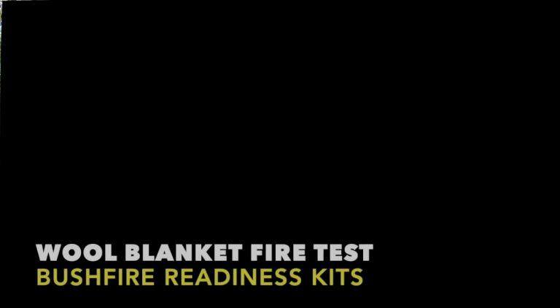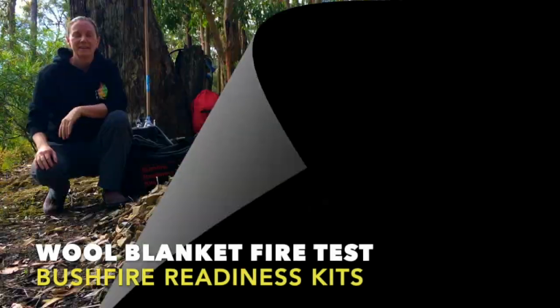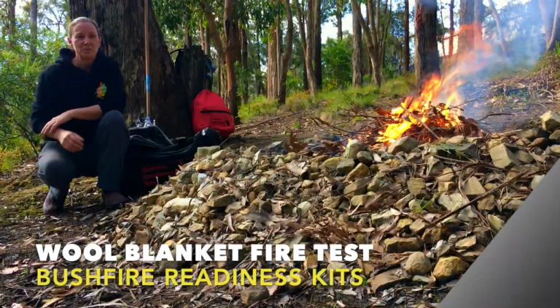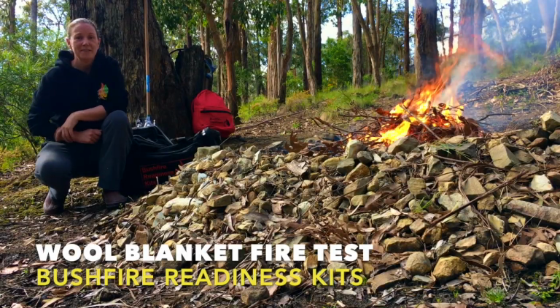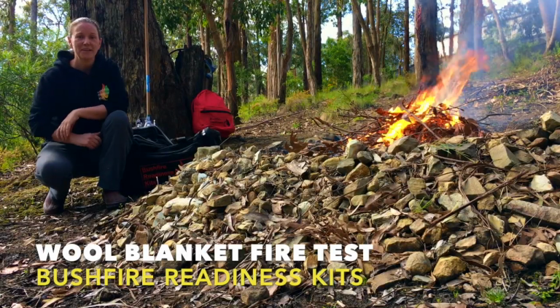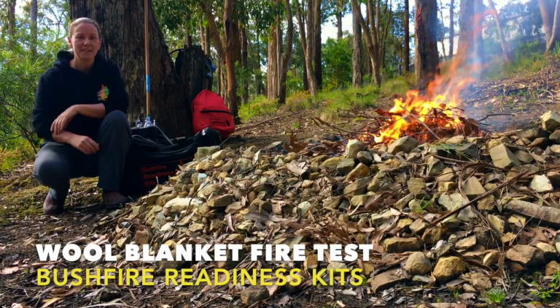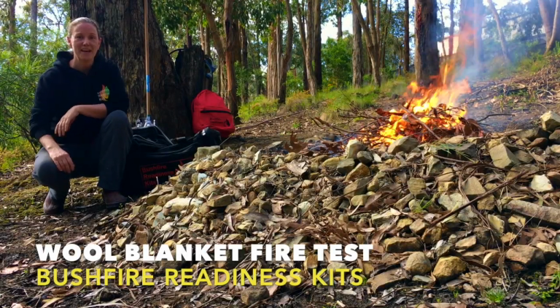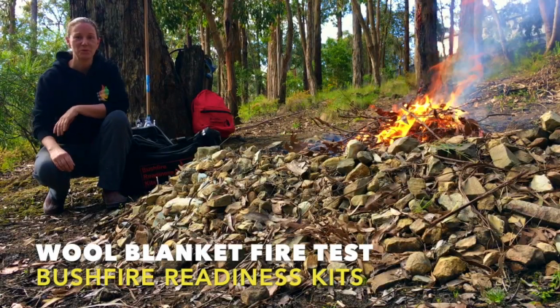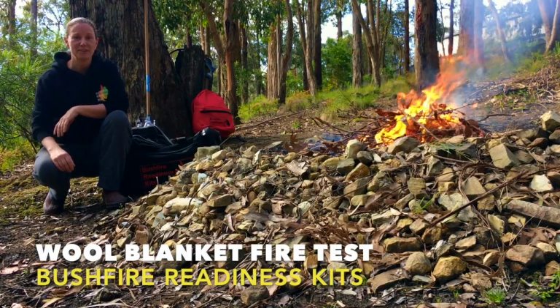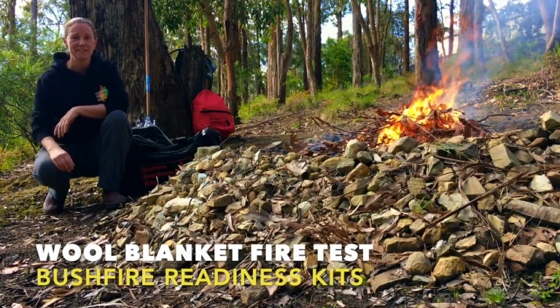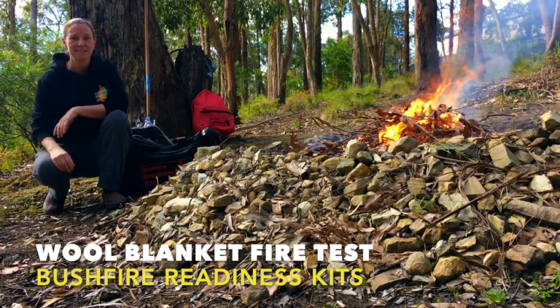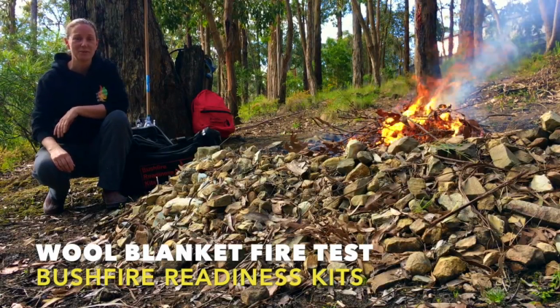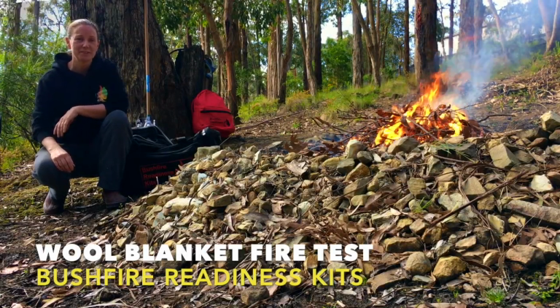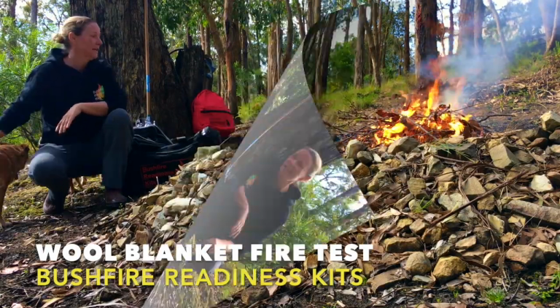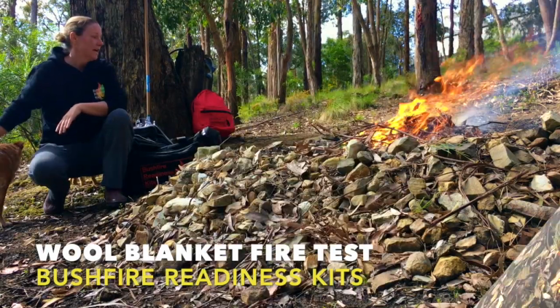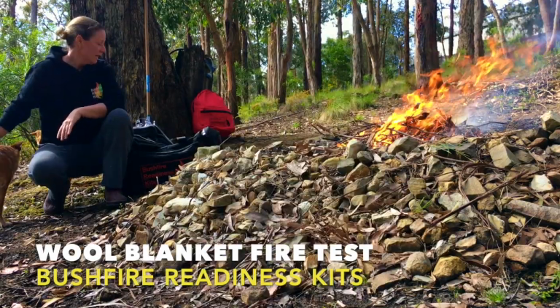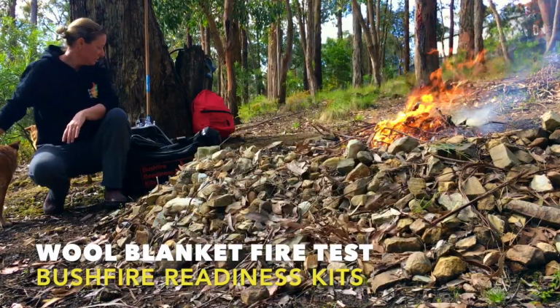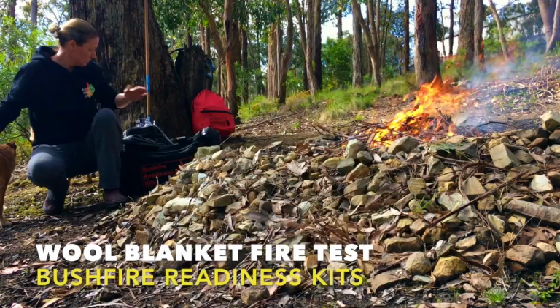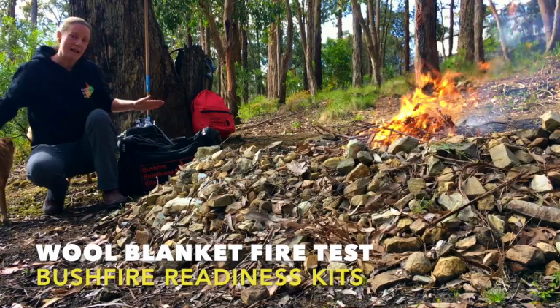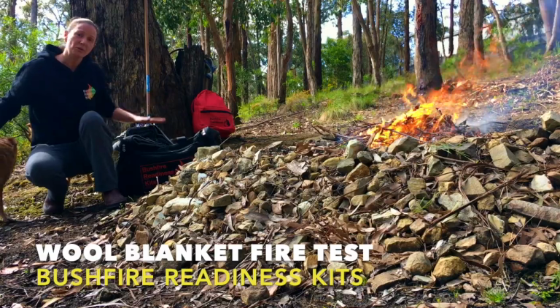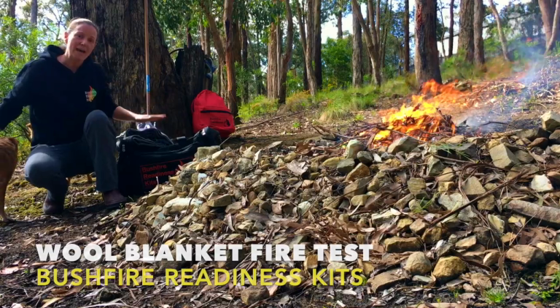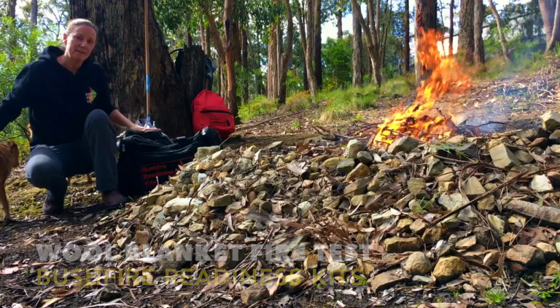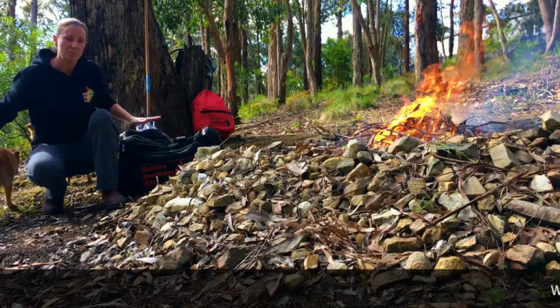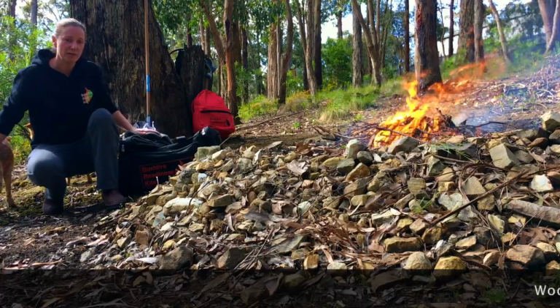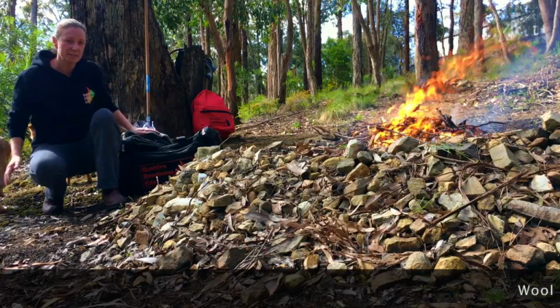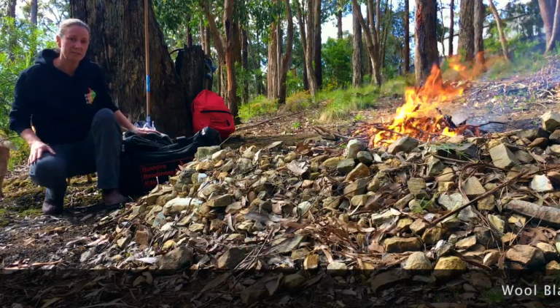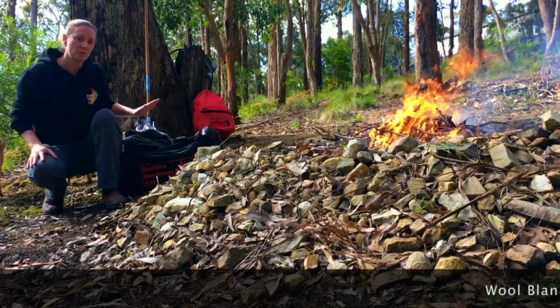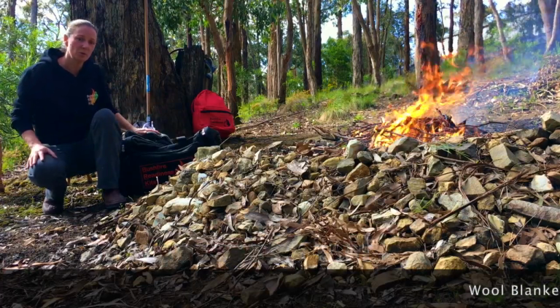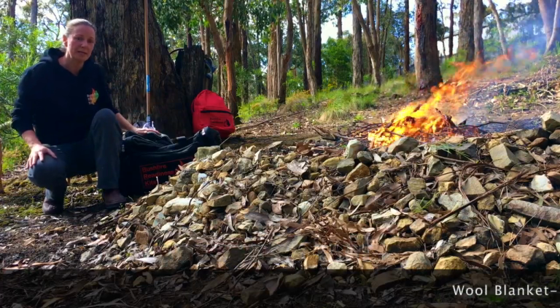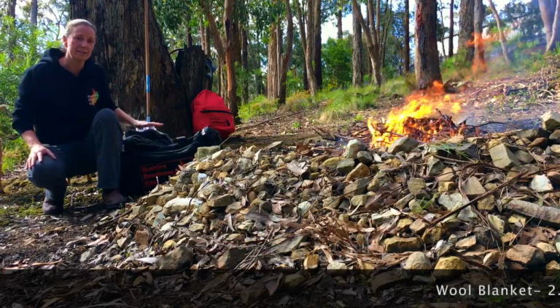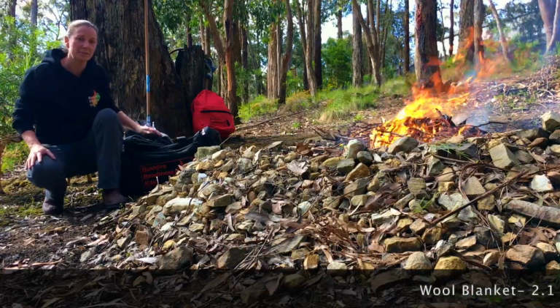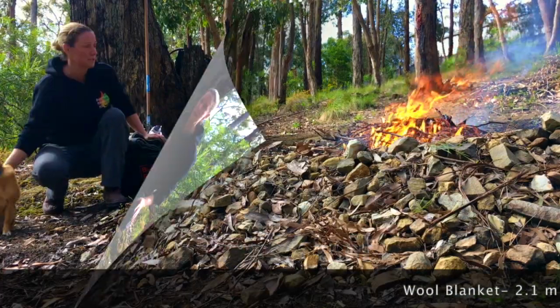G'day everyone, we're here at Bushfire Readiness Kits headquarters today. What we're going to do is have a look at the Bushfire Readiness Kits wool blanket that we sell.